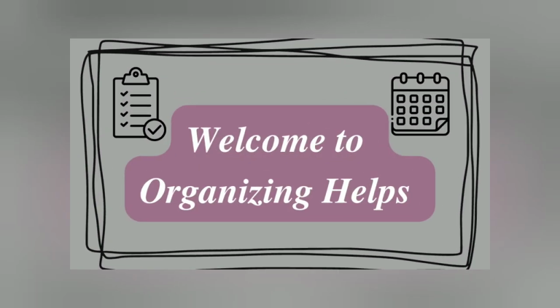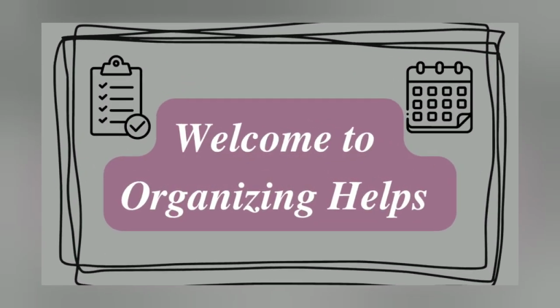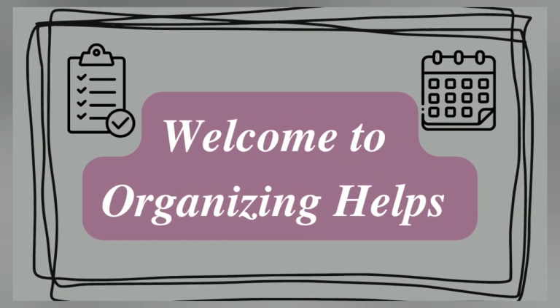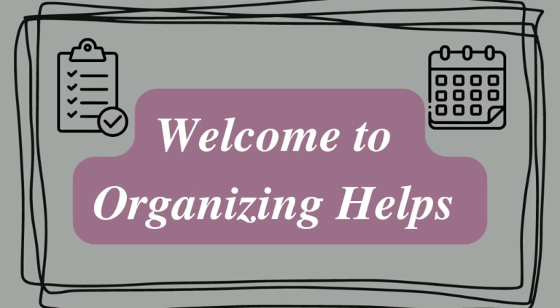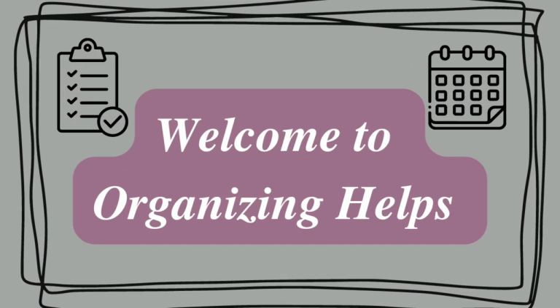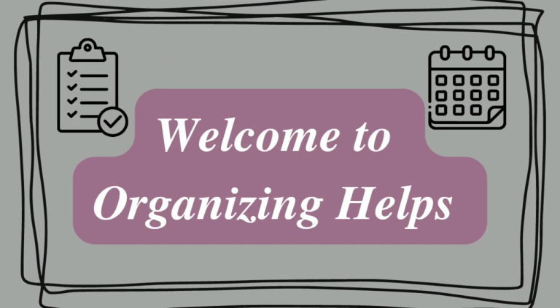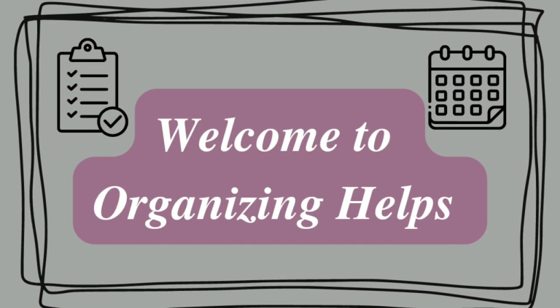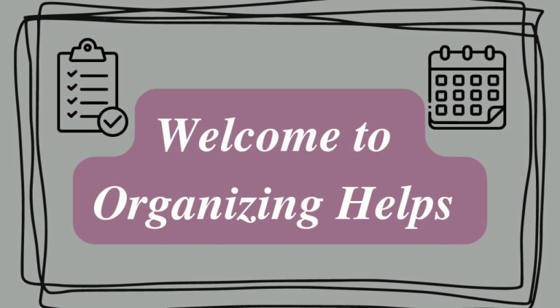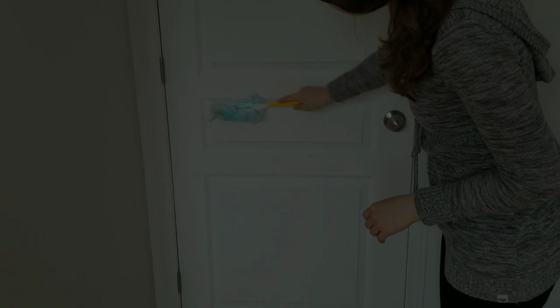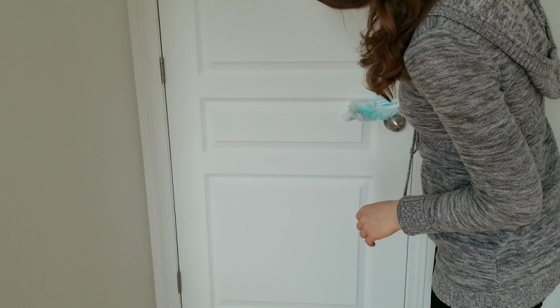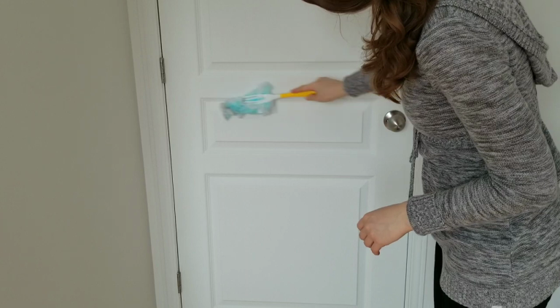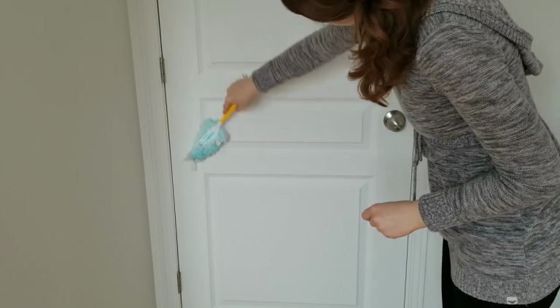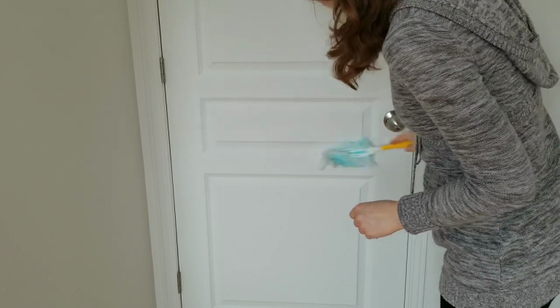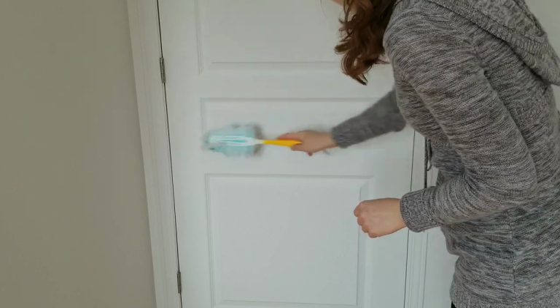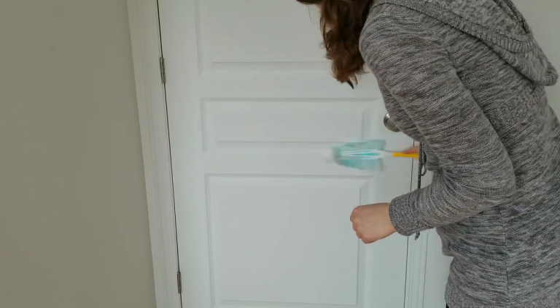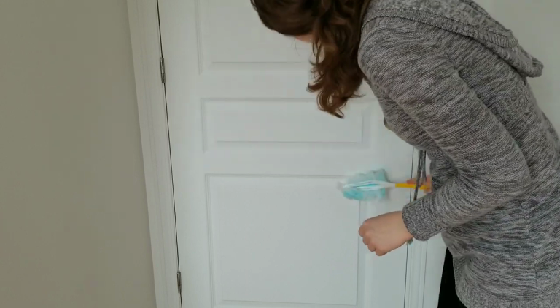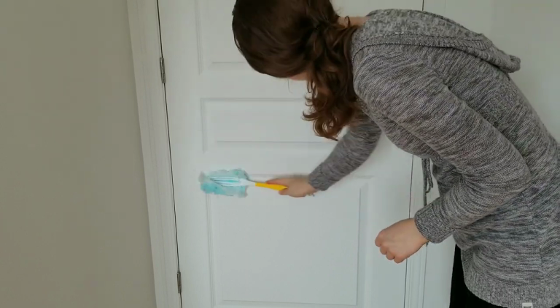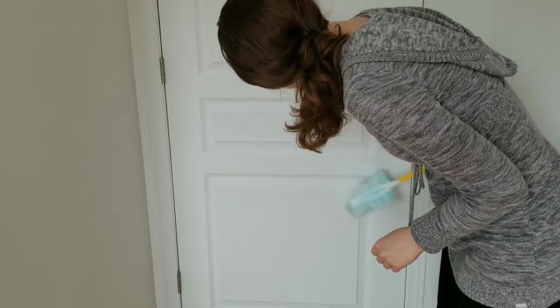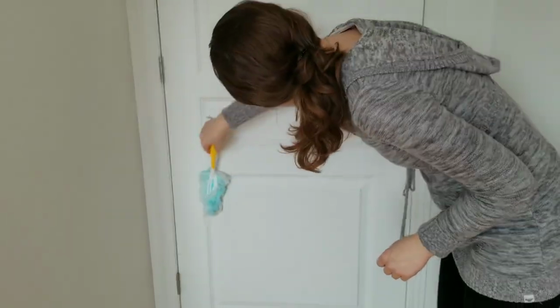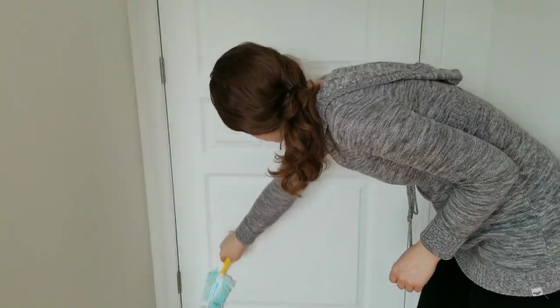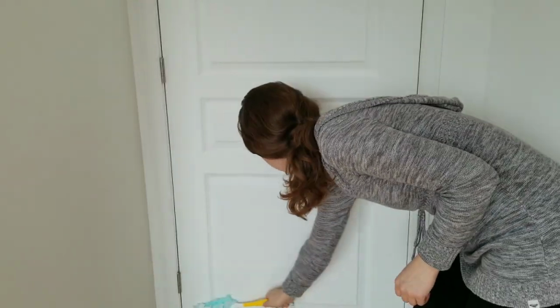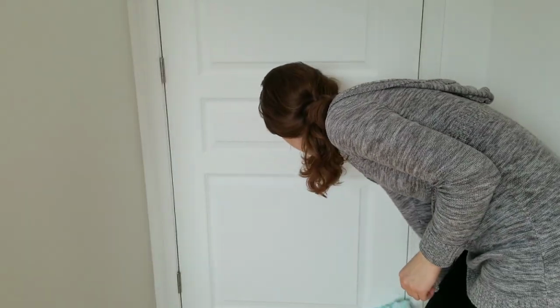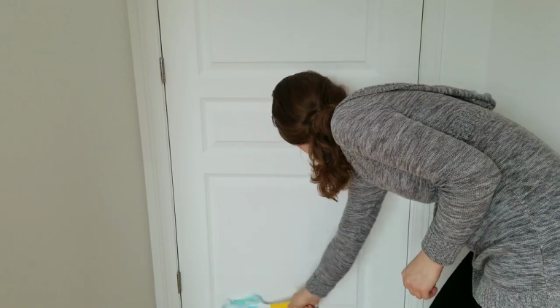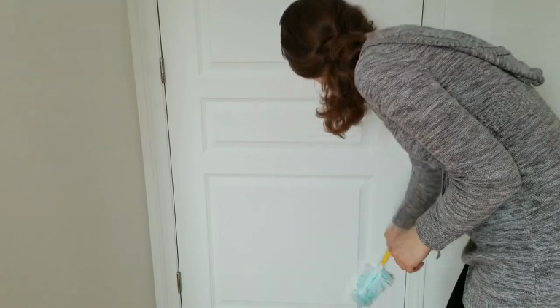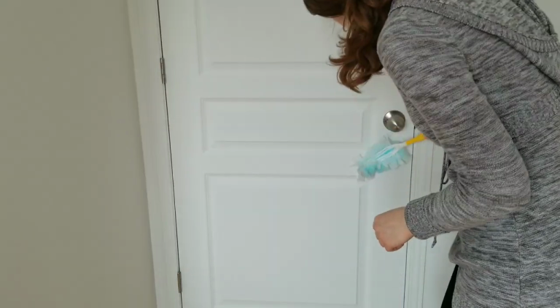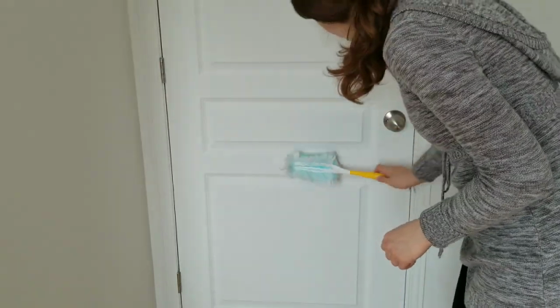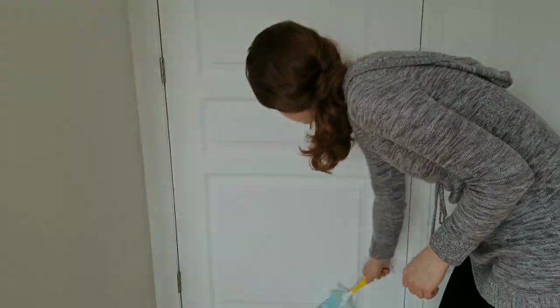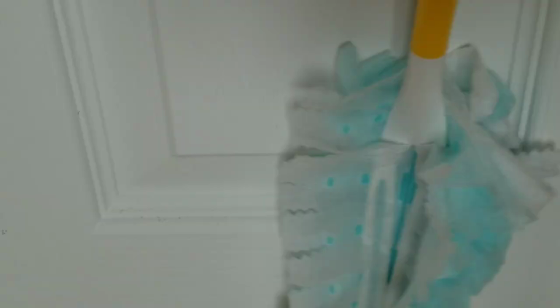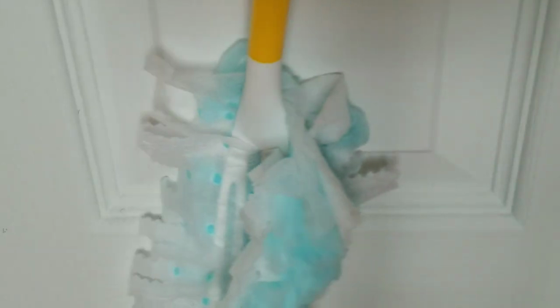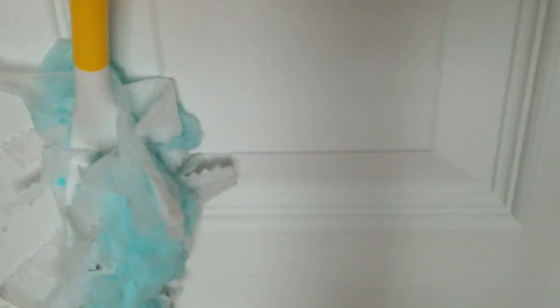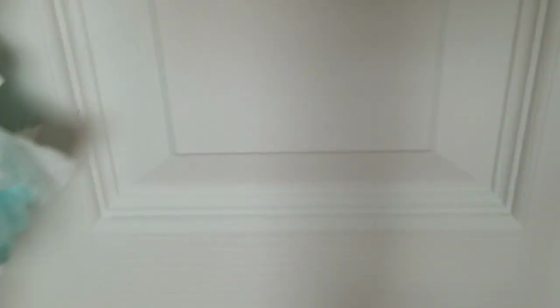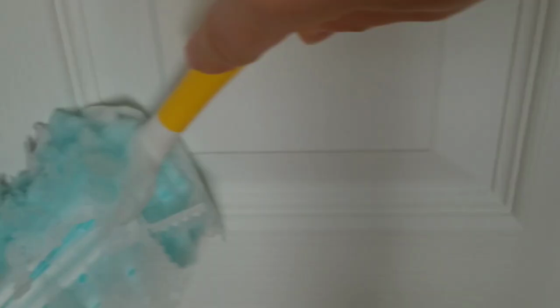Hello everyone and welcome to my channel, Organizing Helps. Today I will talk about things we do not clean or clean rarely. First, we will start with dusting. So often we skip dusting the doors, but dust accumulates in the cracks and moldings.